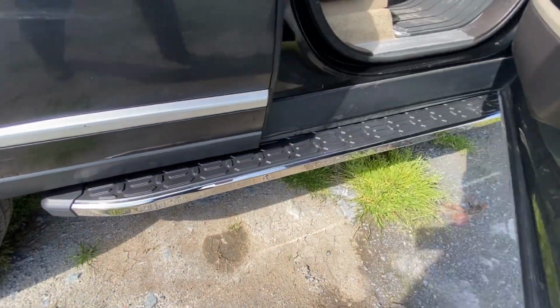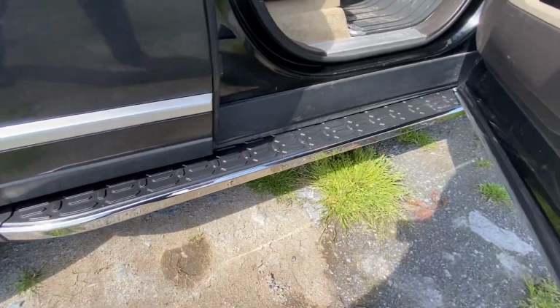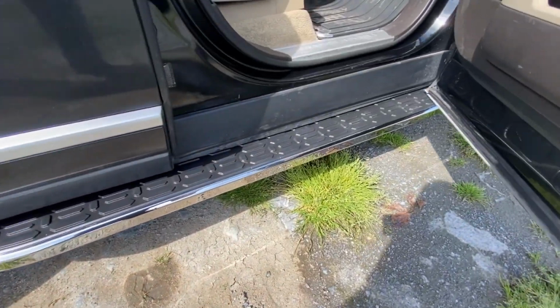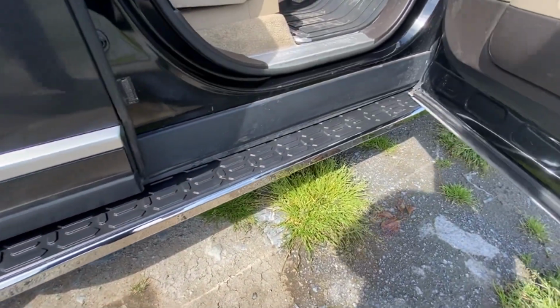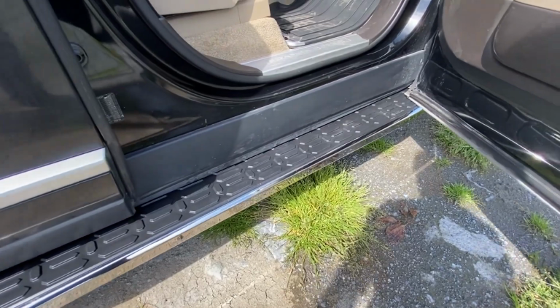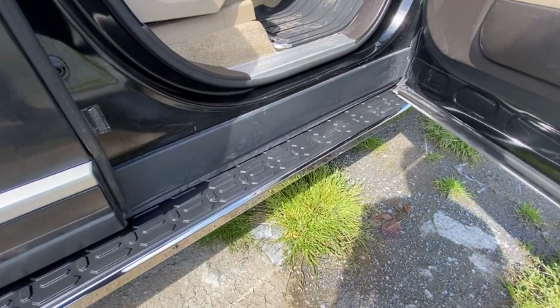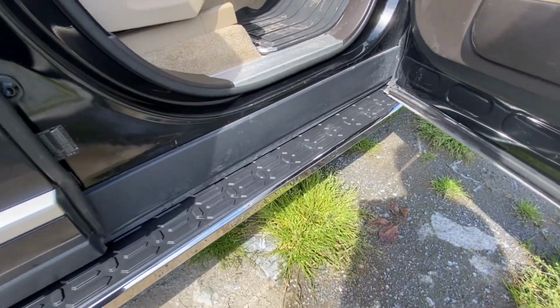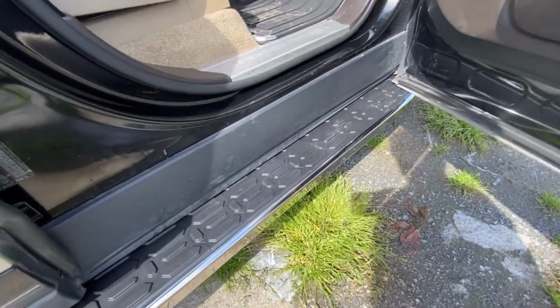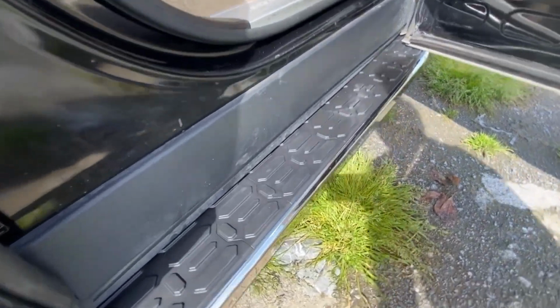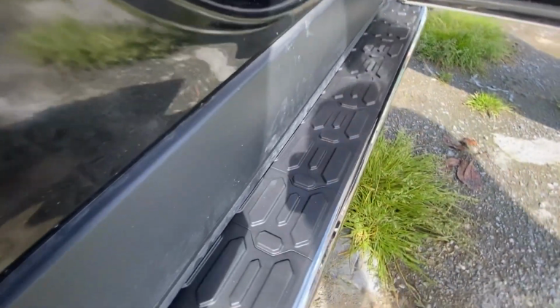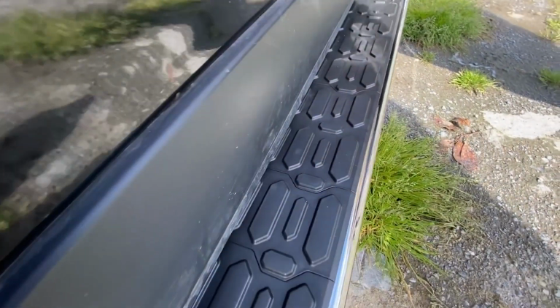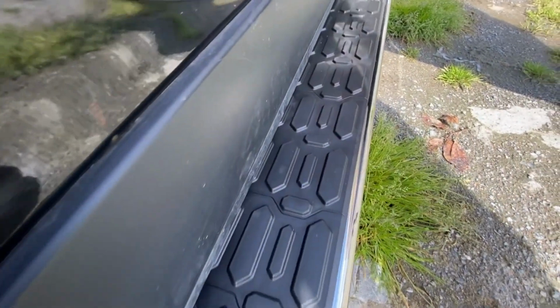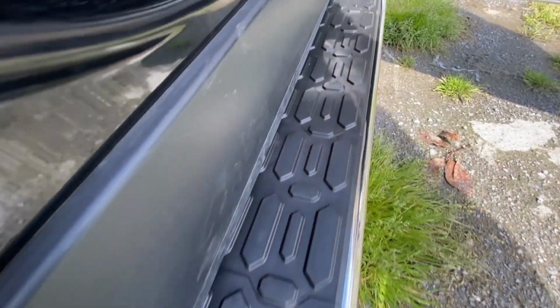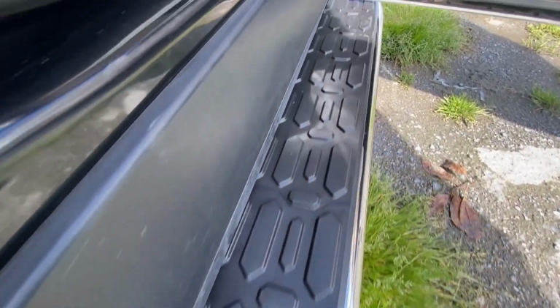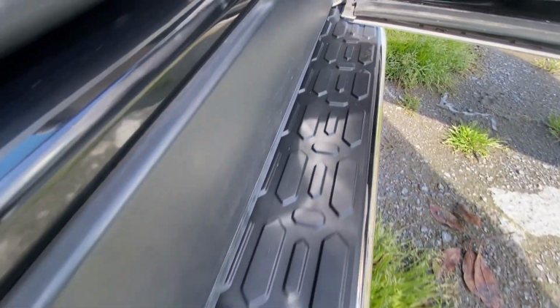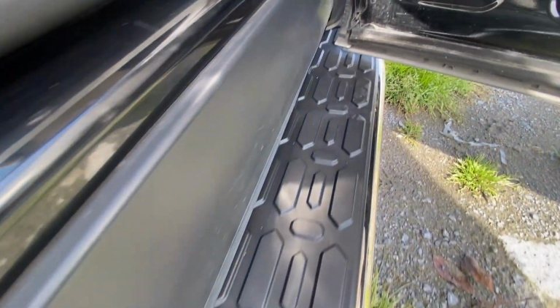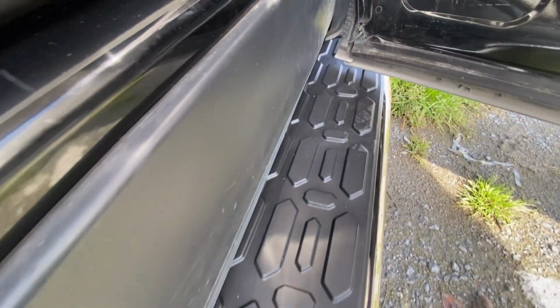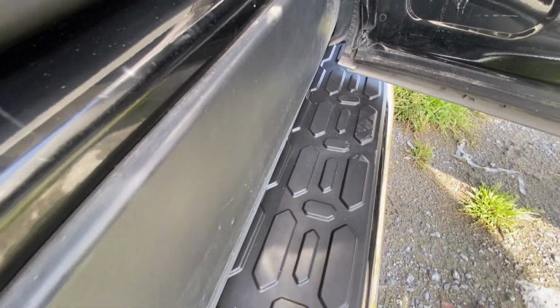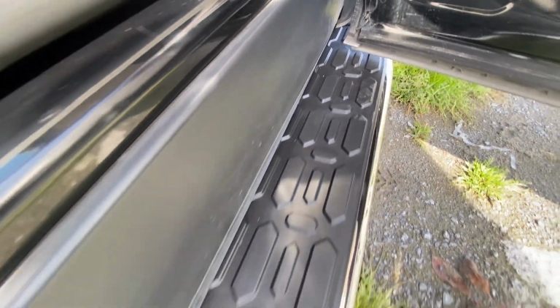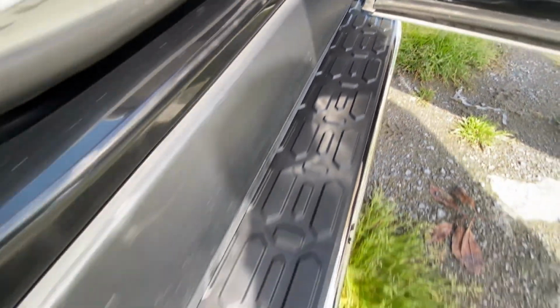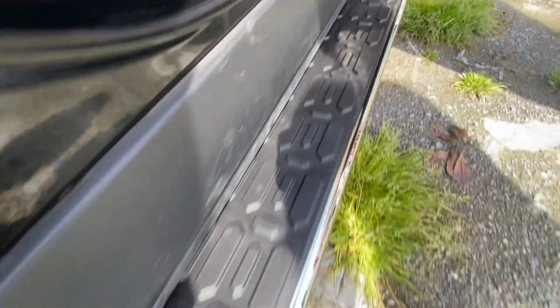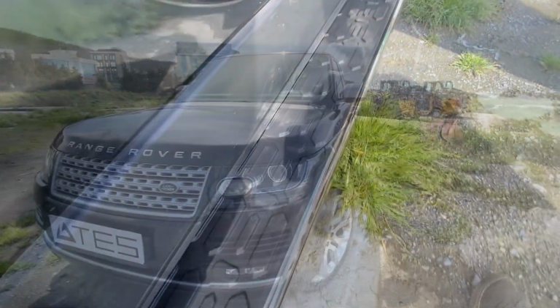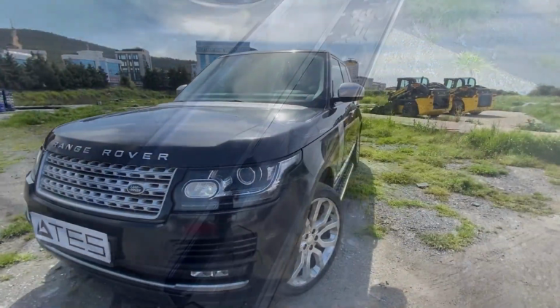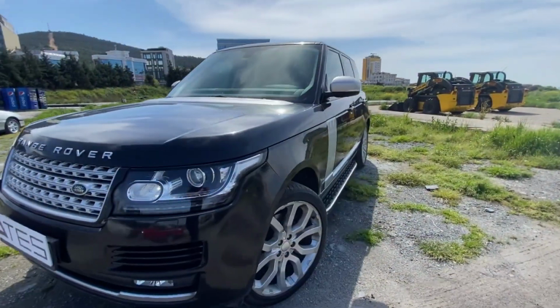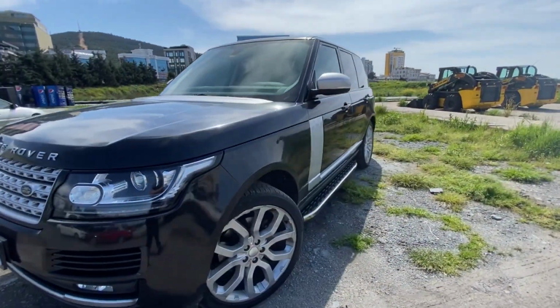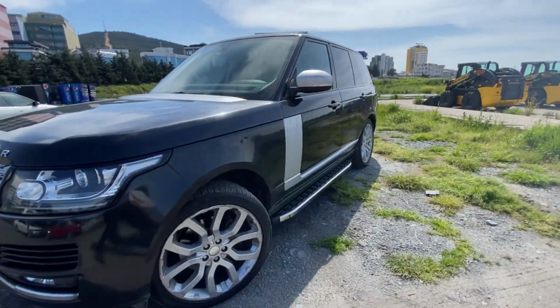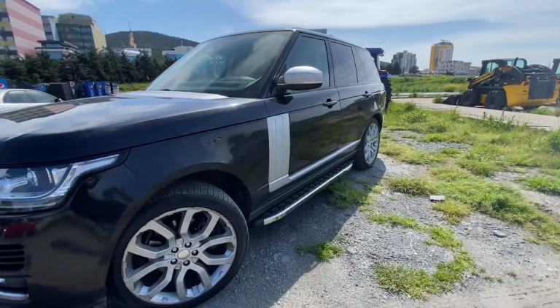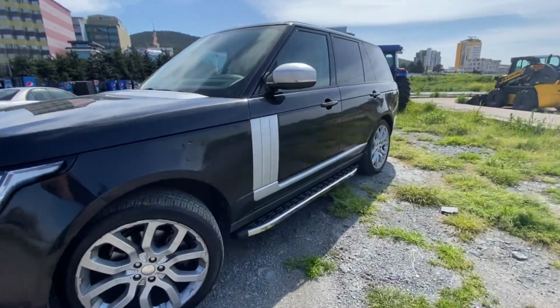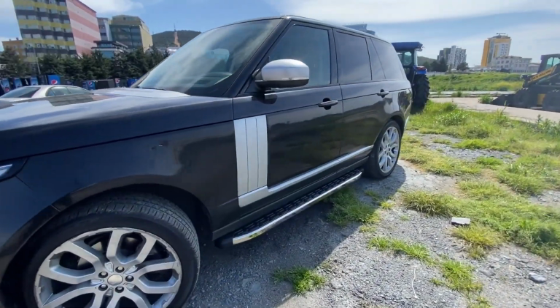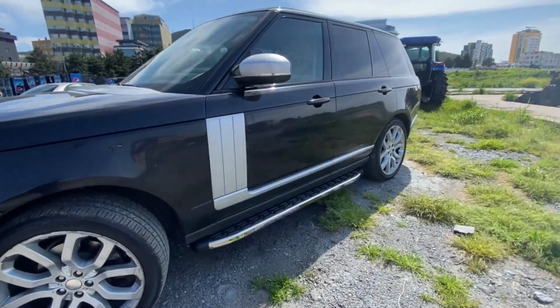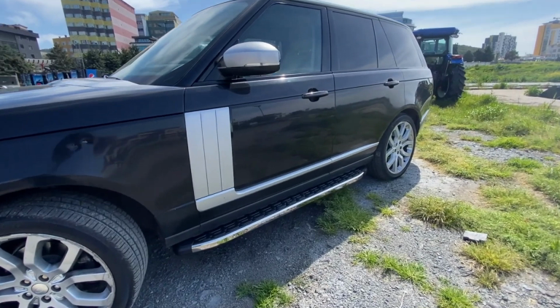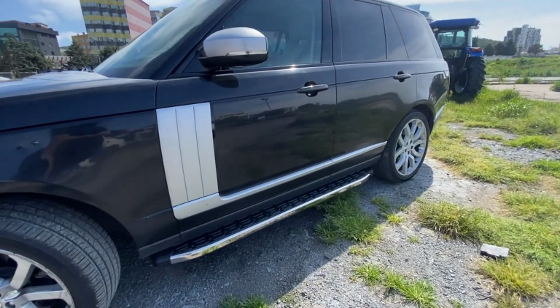The sidesteps are mounted with vehicle-specific connections. As you can see in the video, we do not cut or drill the vehicle in any way. The steps have a carrying capacity of up to 150kg.